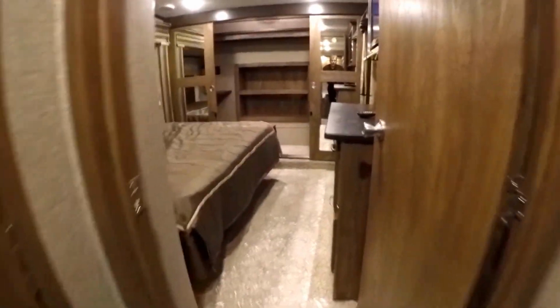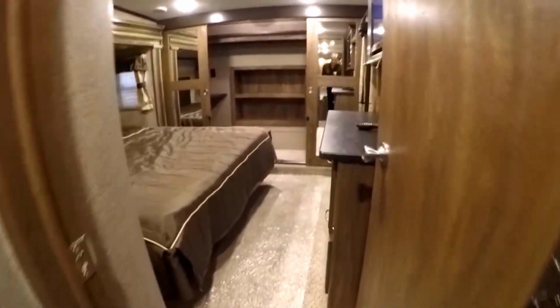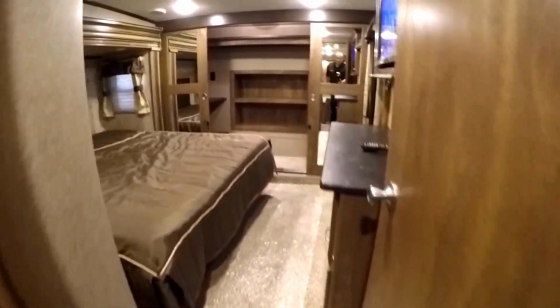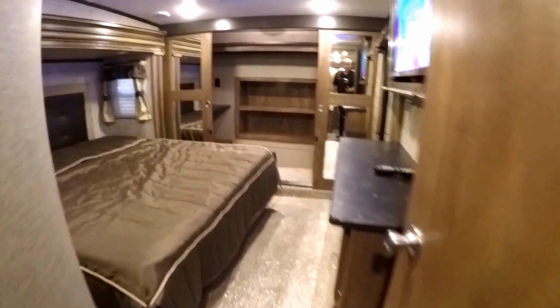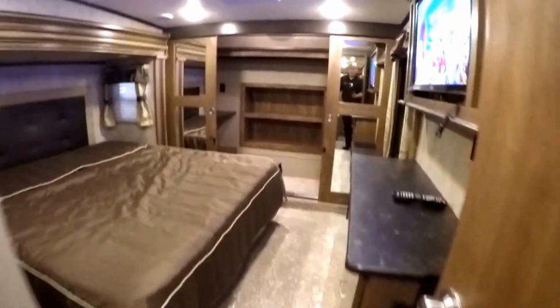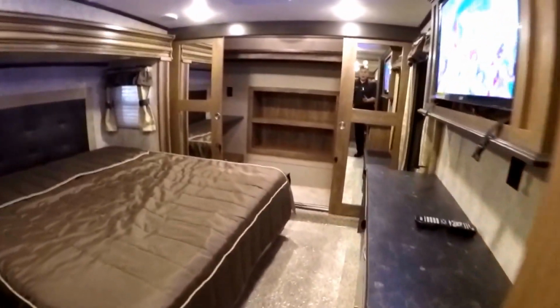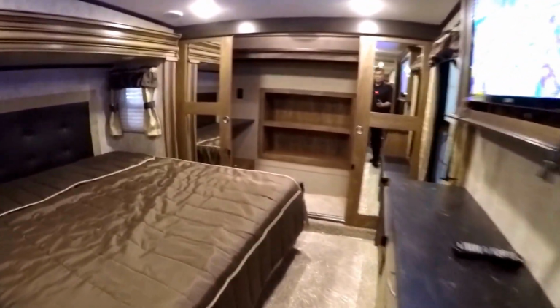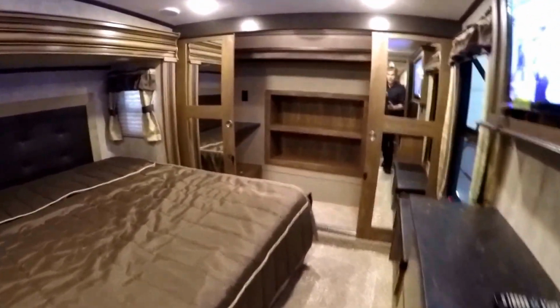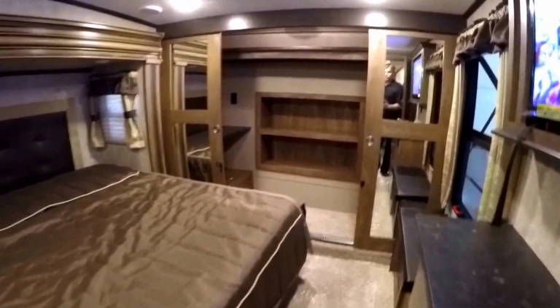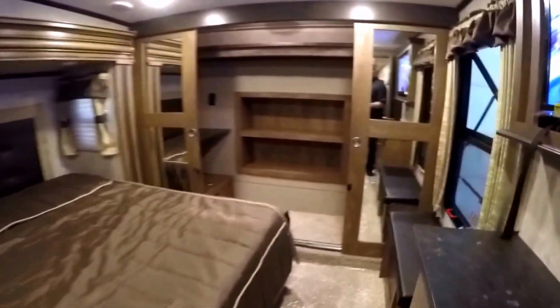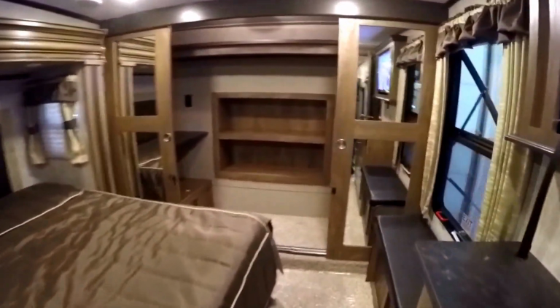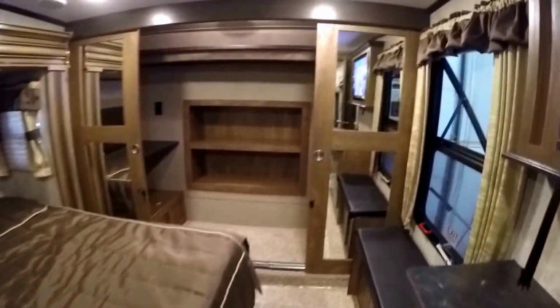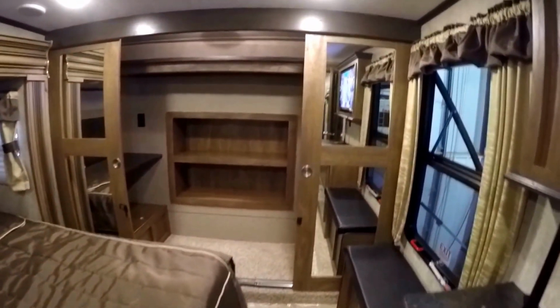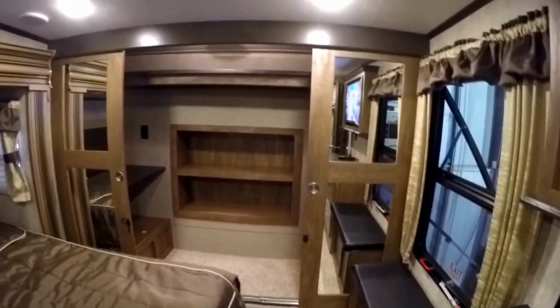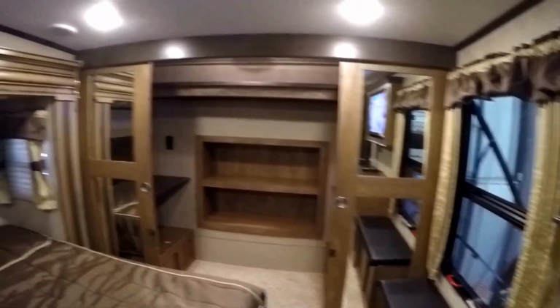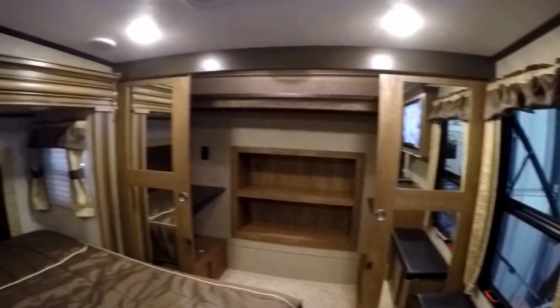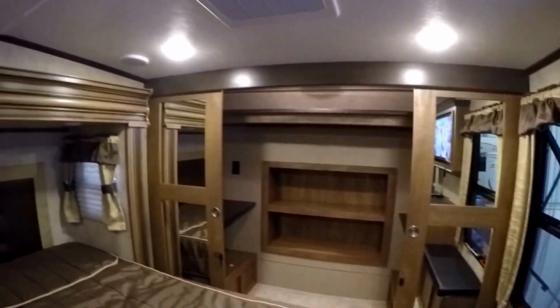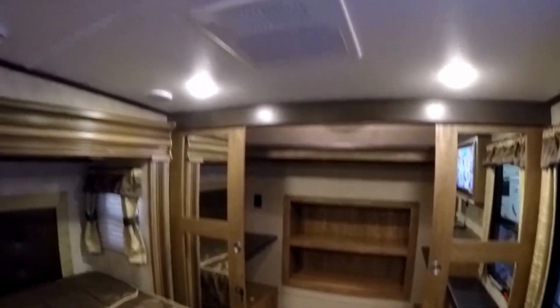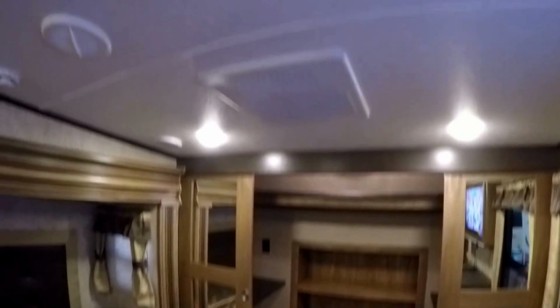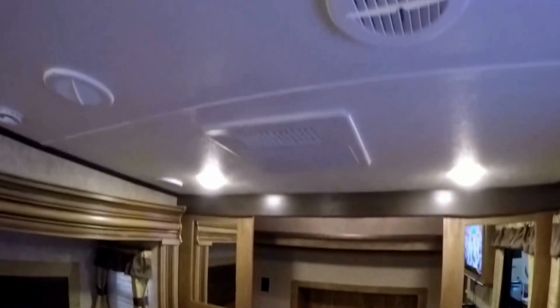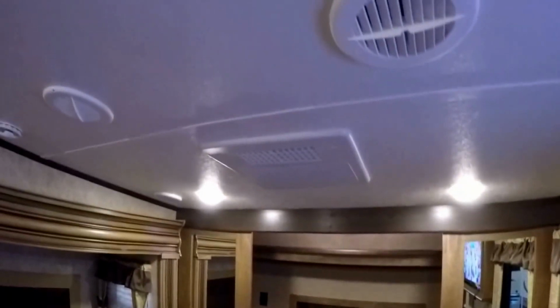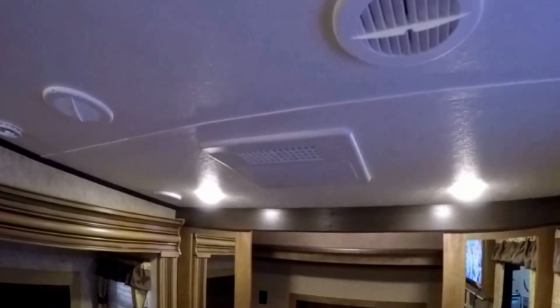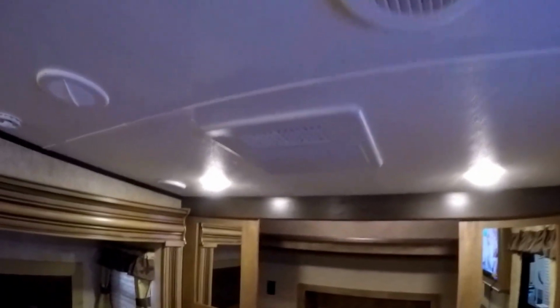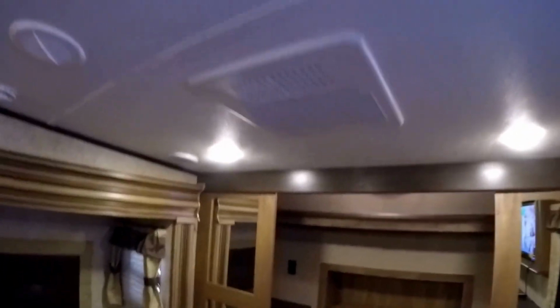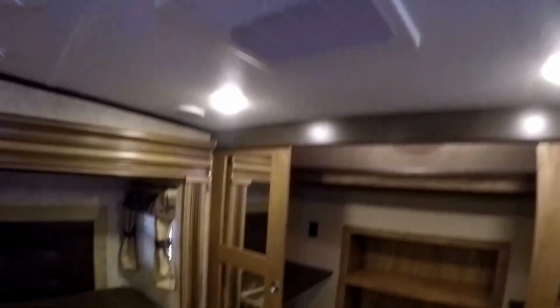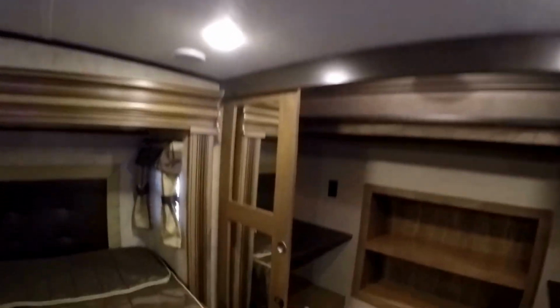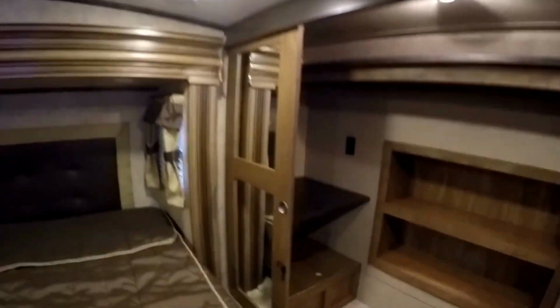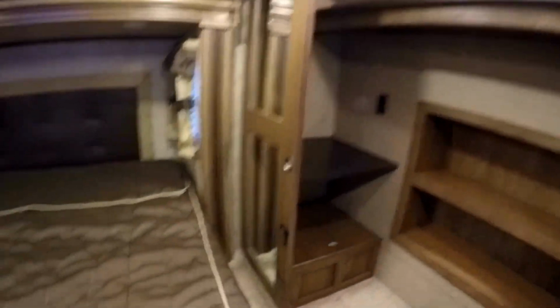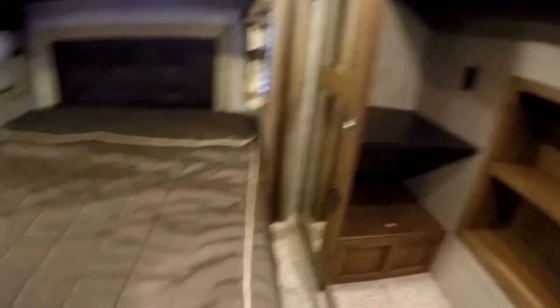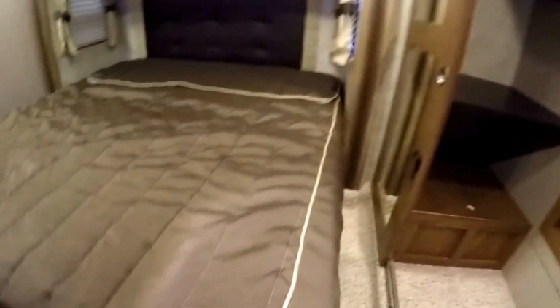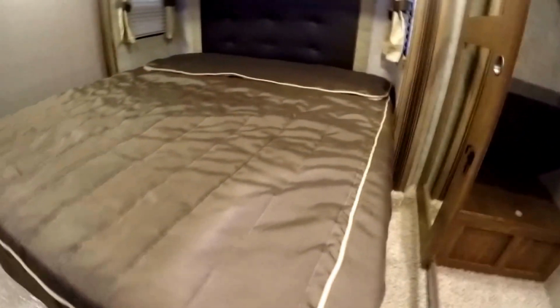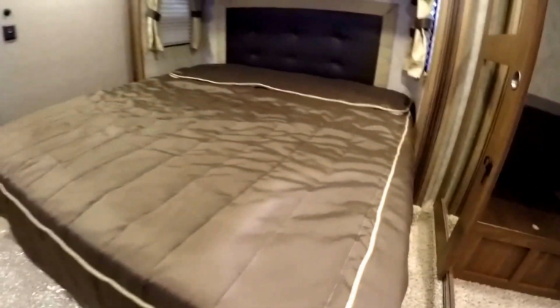We'll work our way into the master bedroom. Just a ton of storage up front. Got our second air conditioner right there. And then we've got our king size bed.